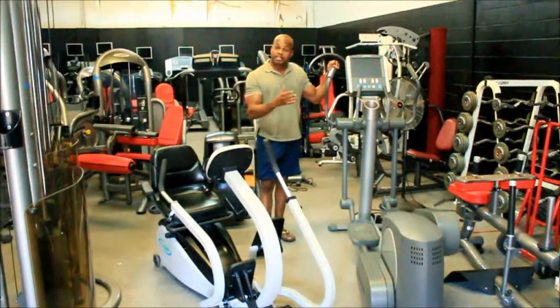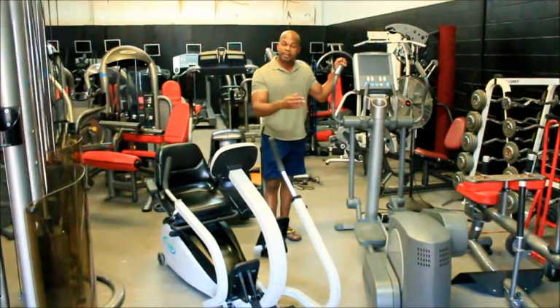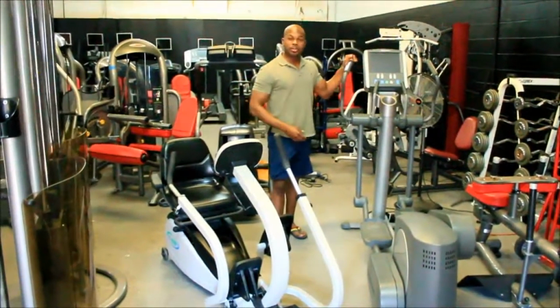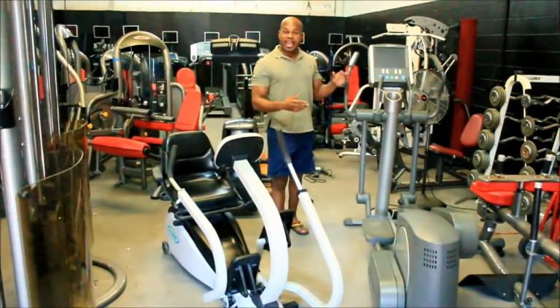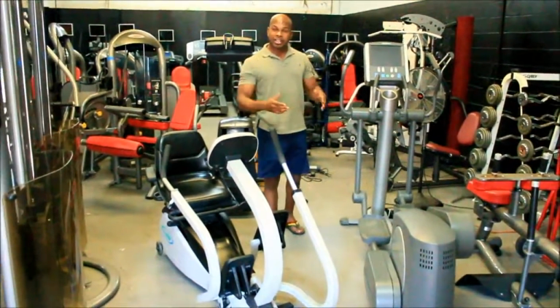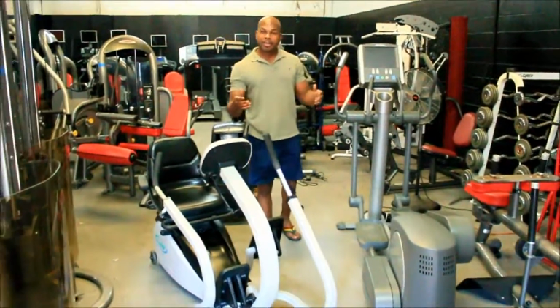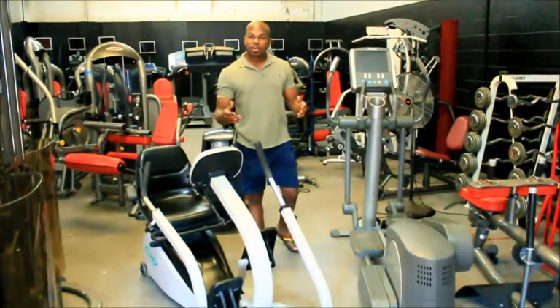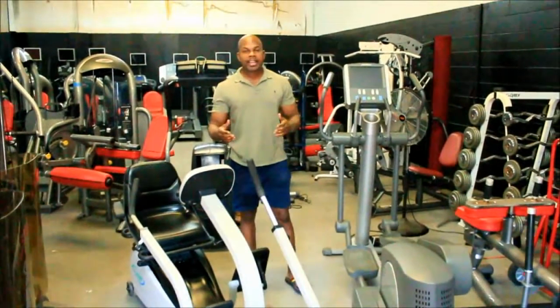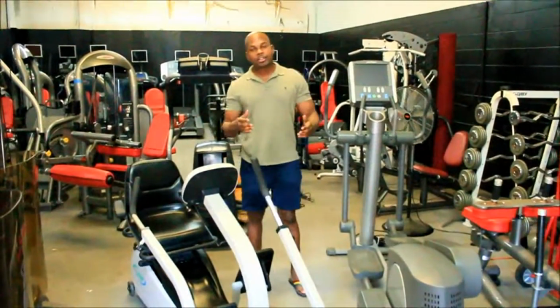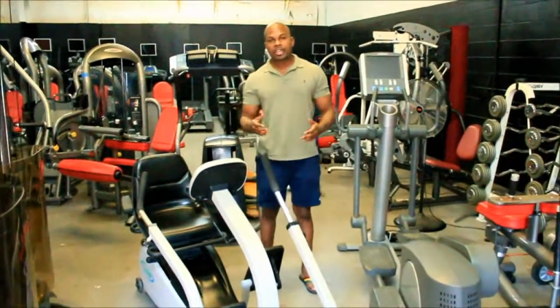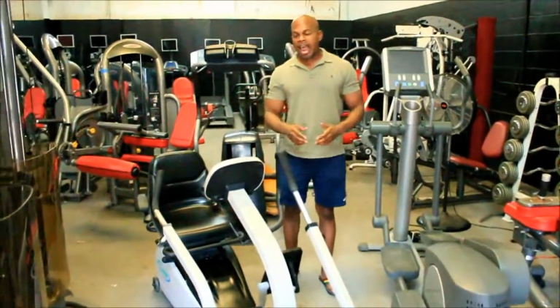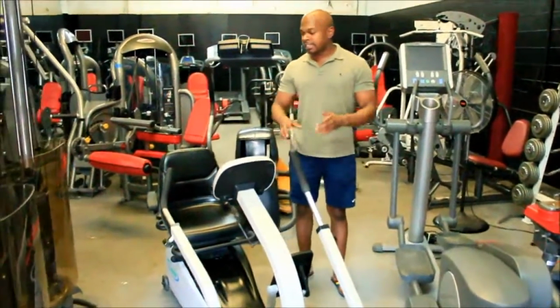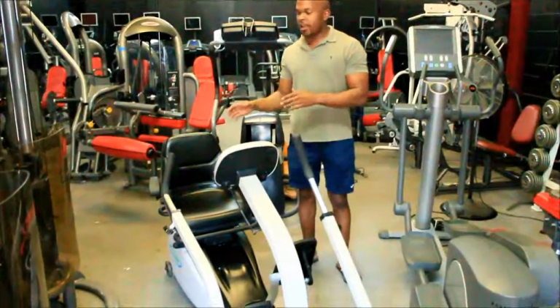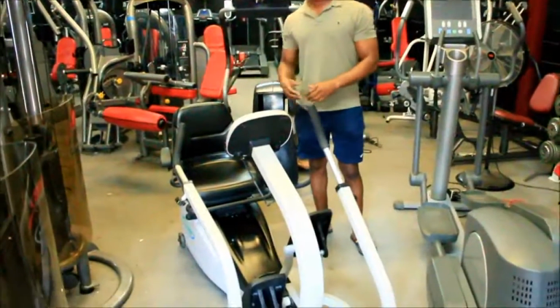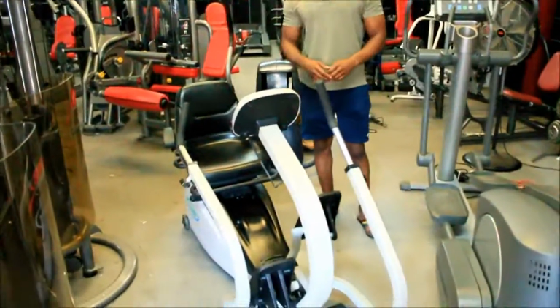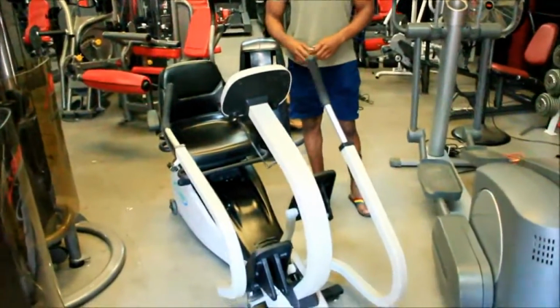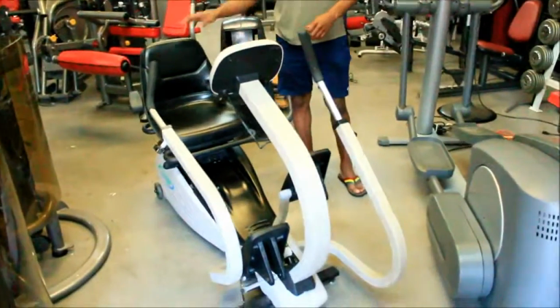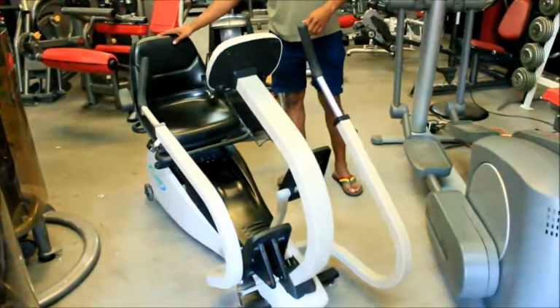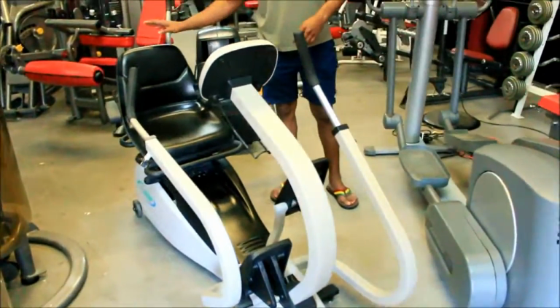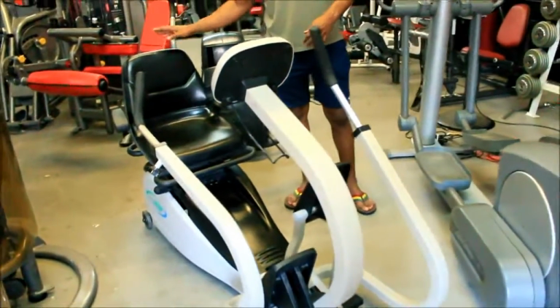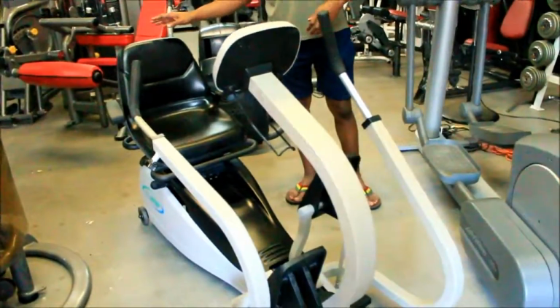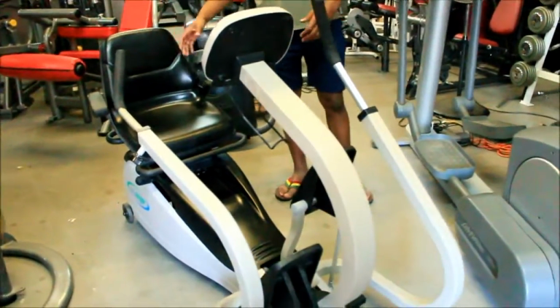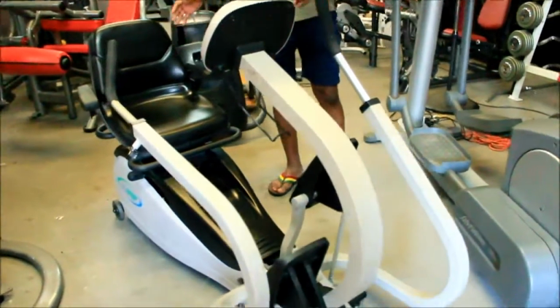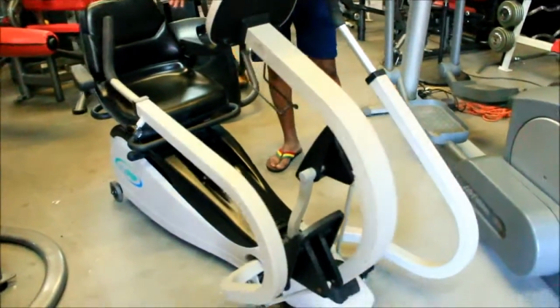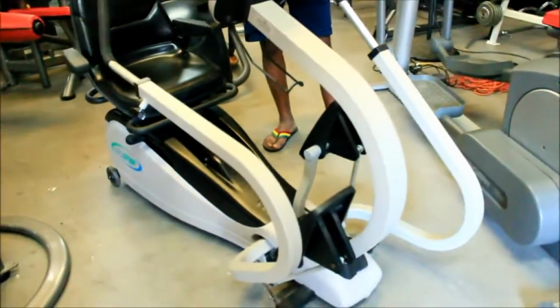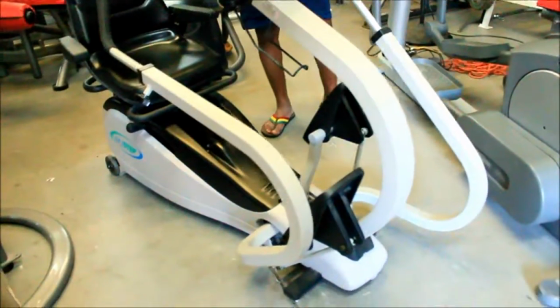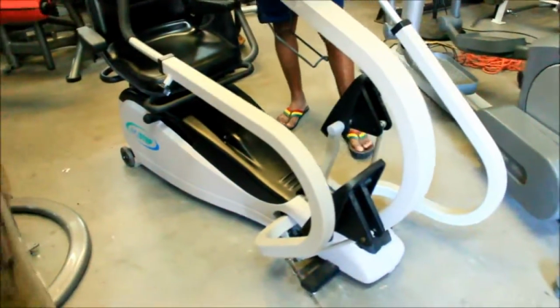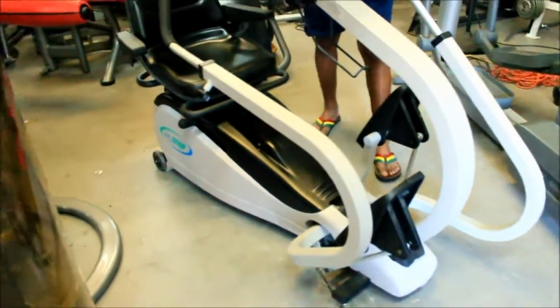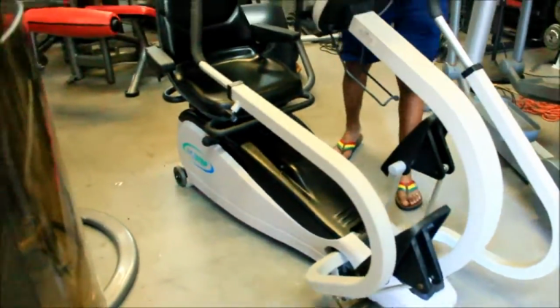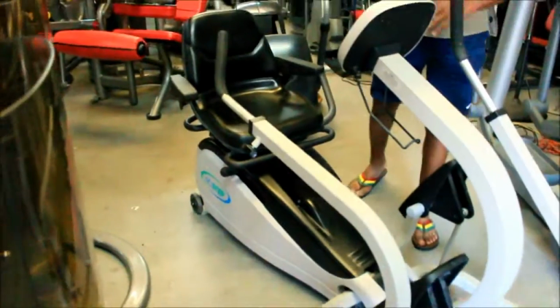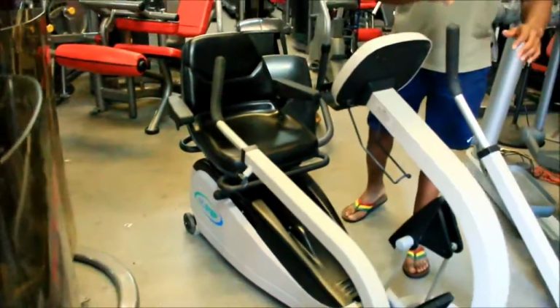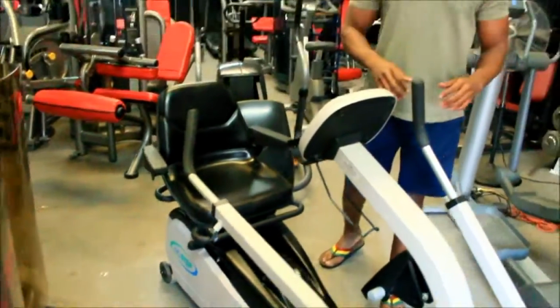Some people, due to their age, ailments, or recovering from surgery, have to sit down and exercise. The NuStep is a great piece to do that. This one's for sale, and I want to go over the features and benefits of it.